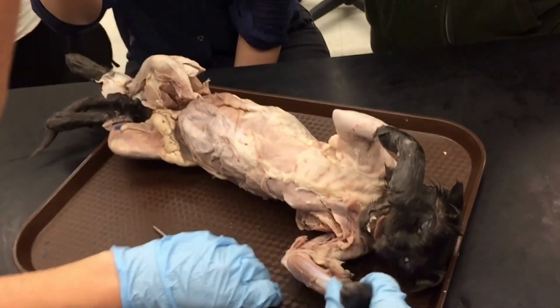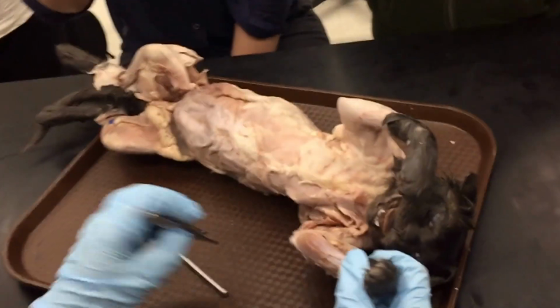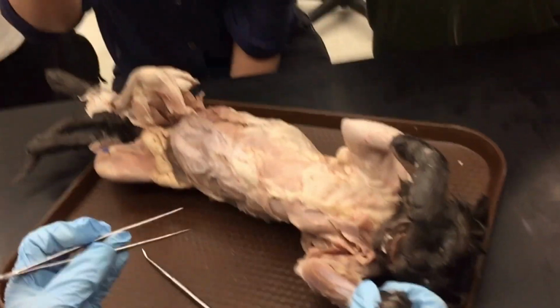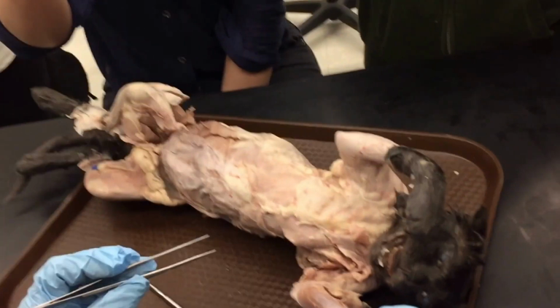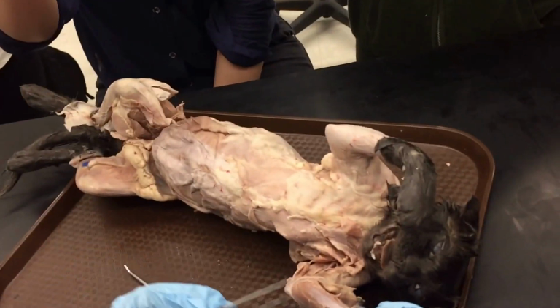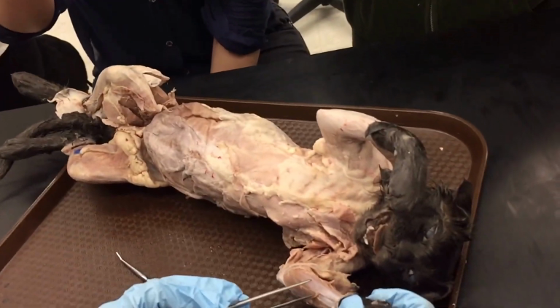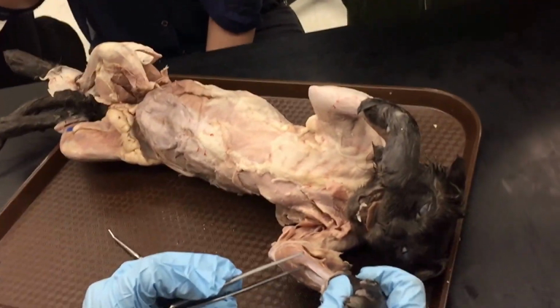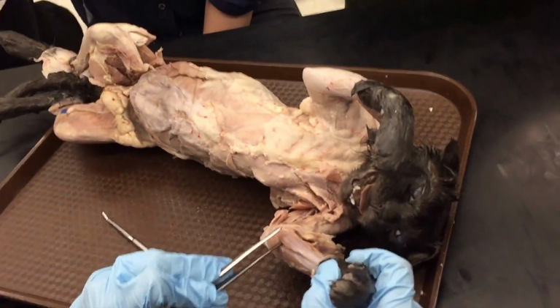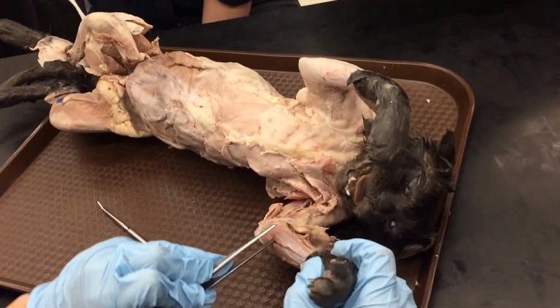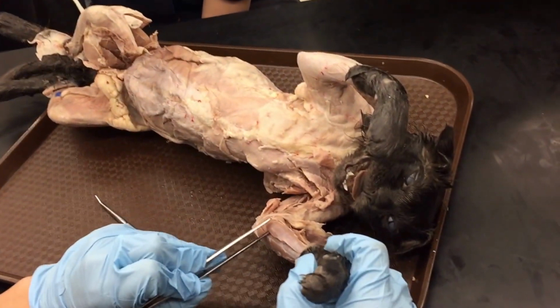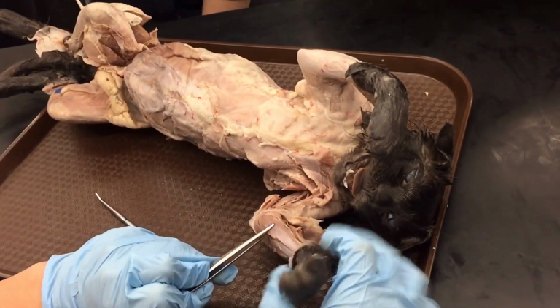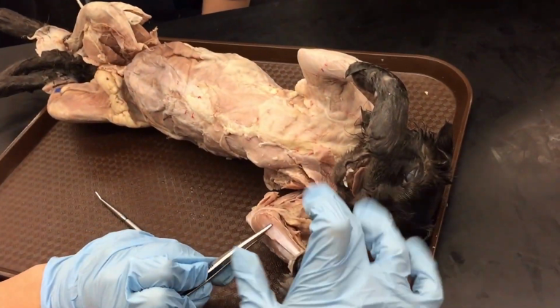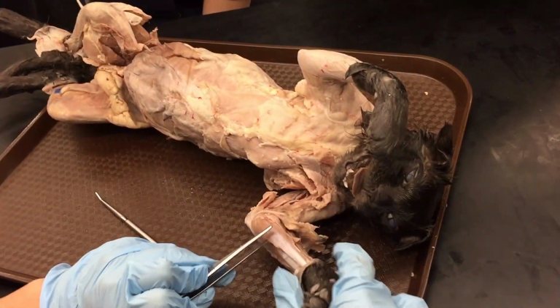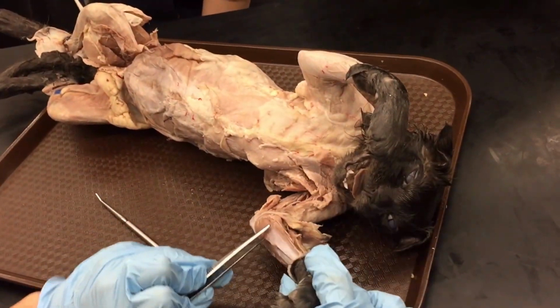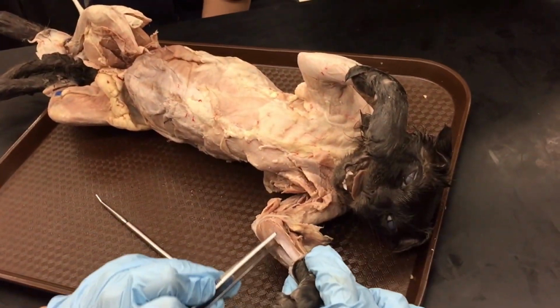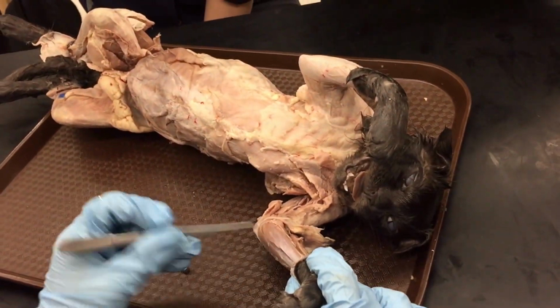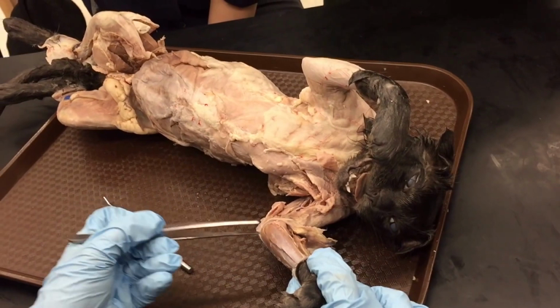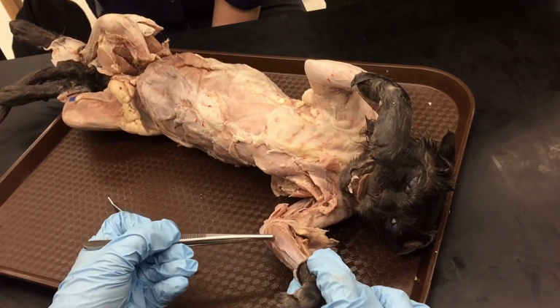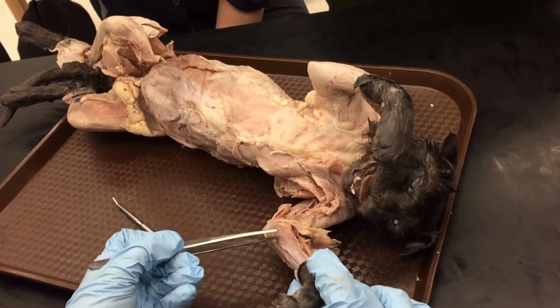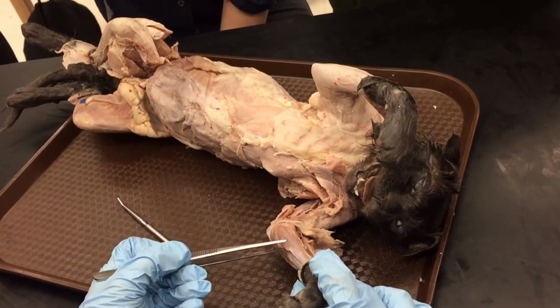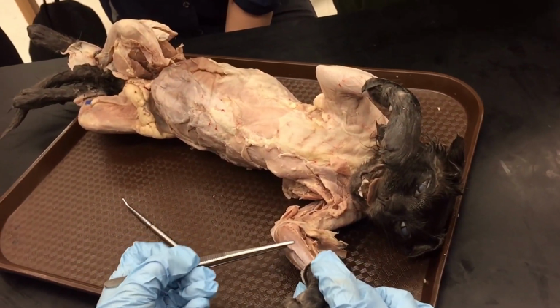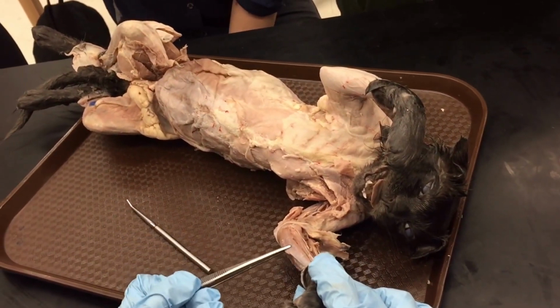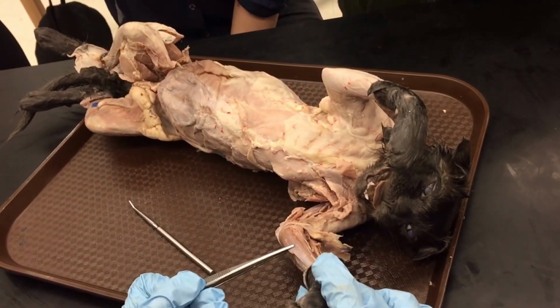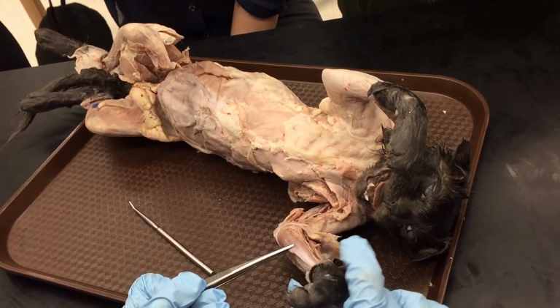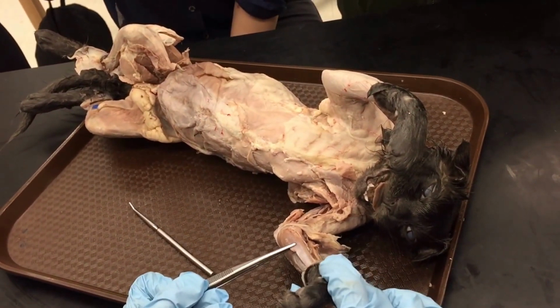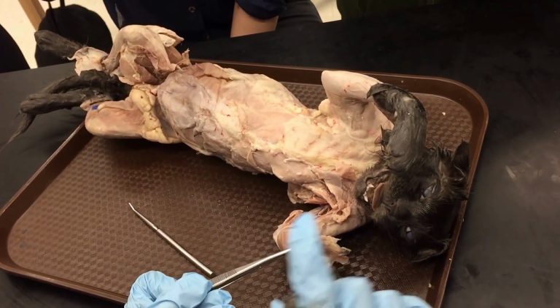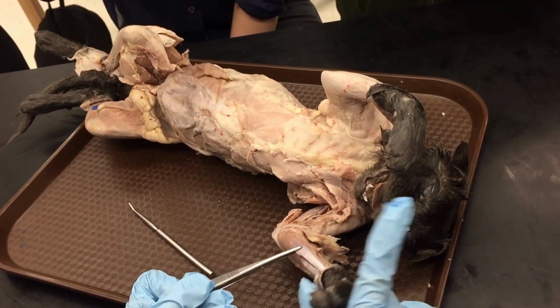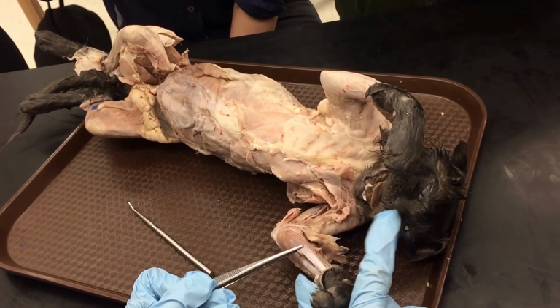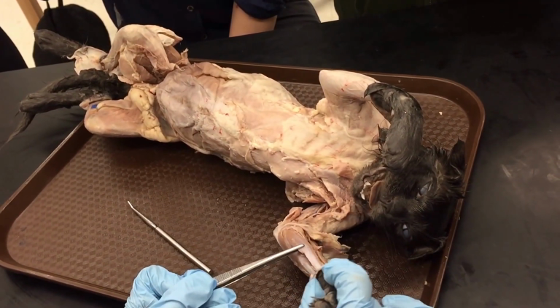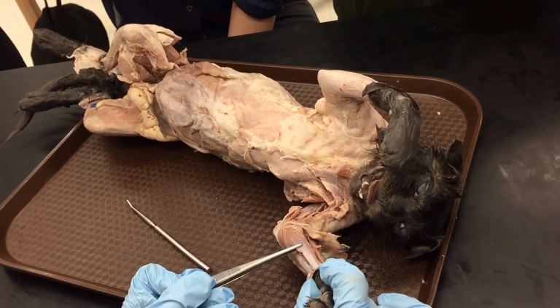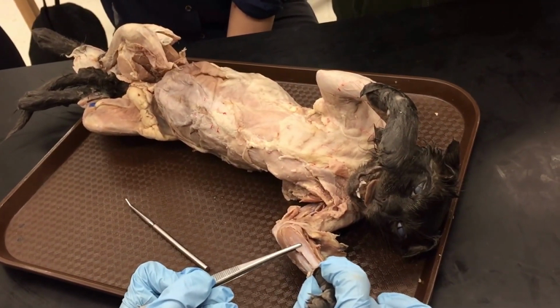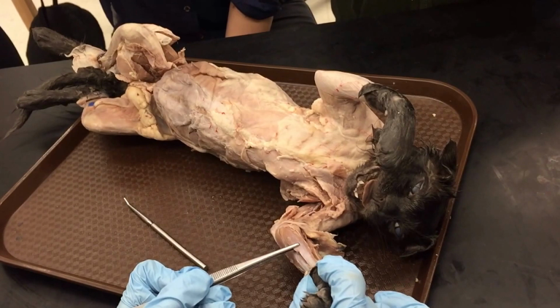The easiest one to find to start is the biggest, widest muscle on the flexor side — this is the palmaris longus. That's by far the easiest one to pick out on the flexor side.